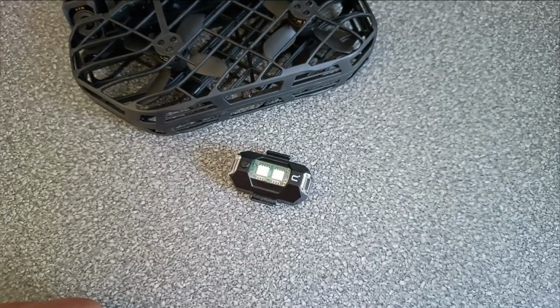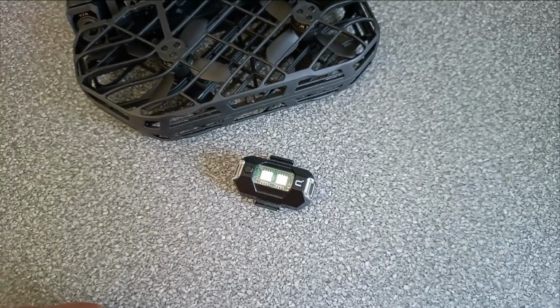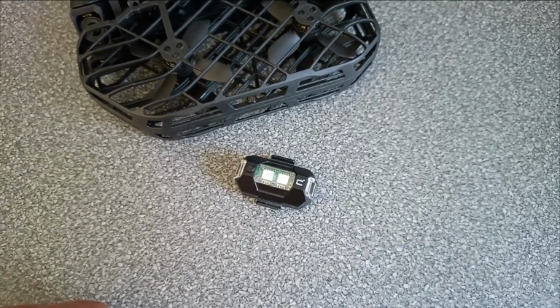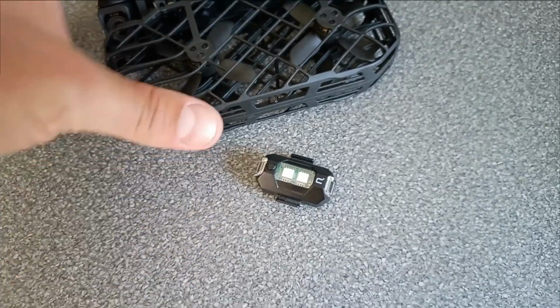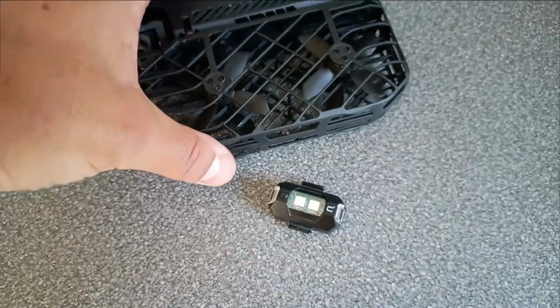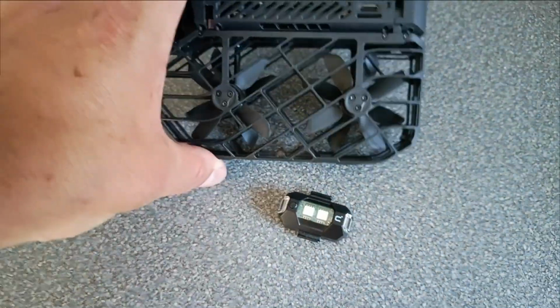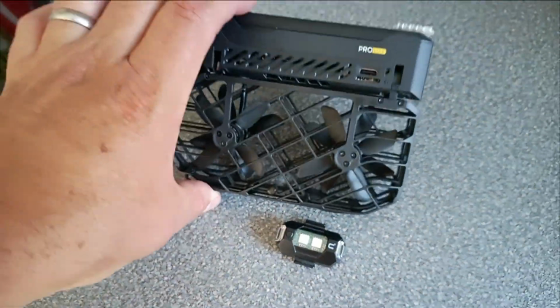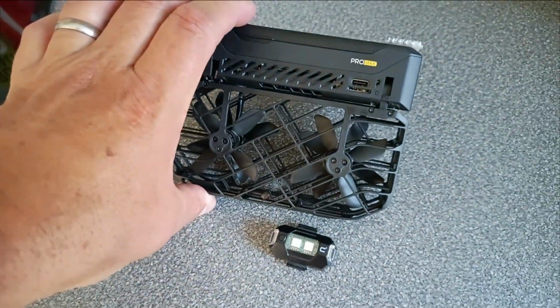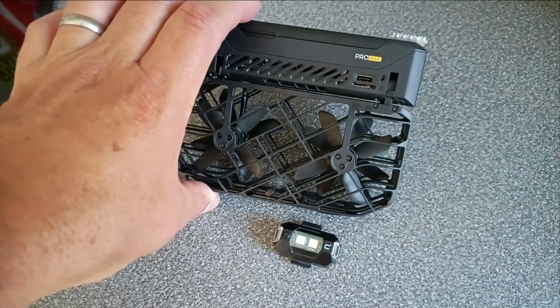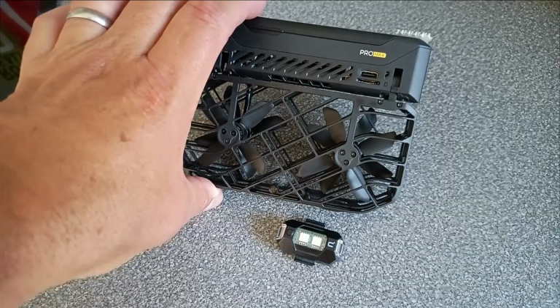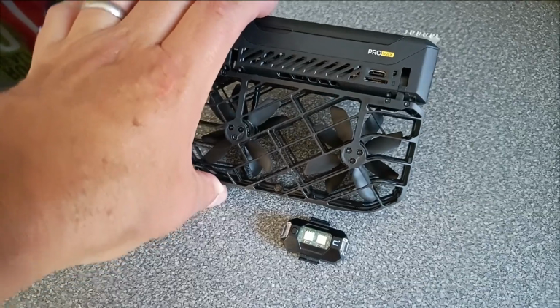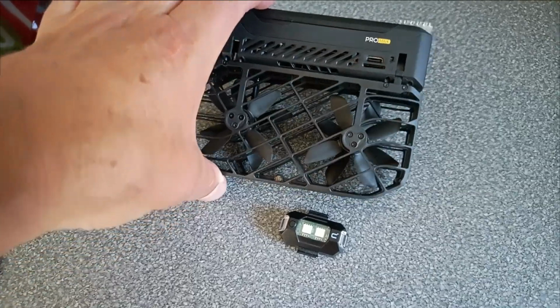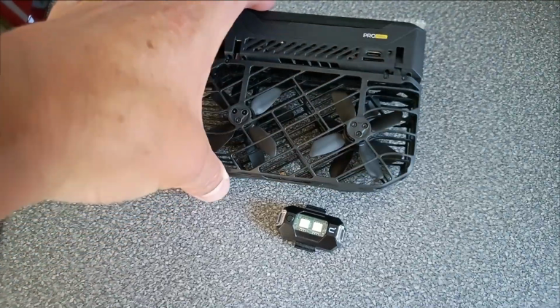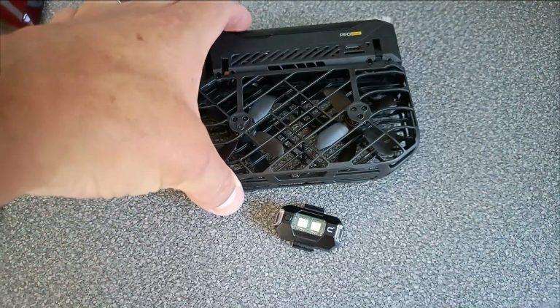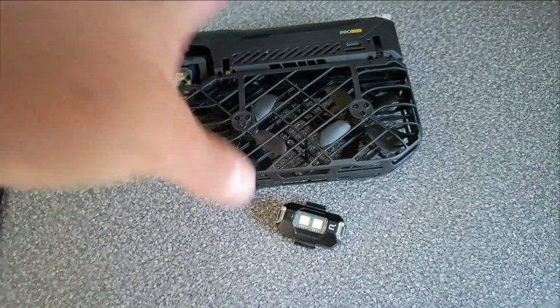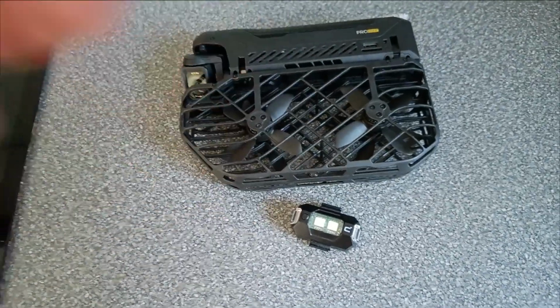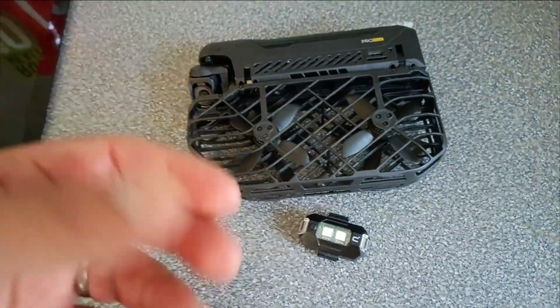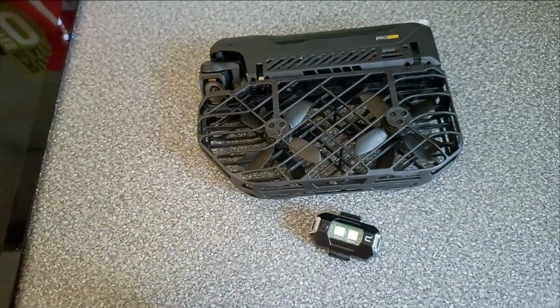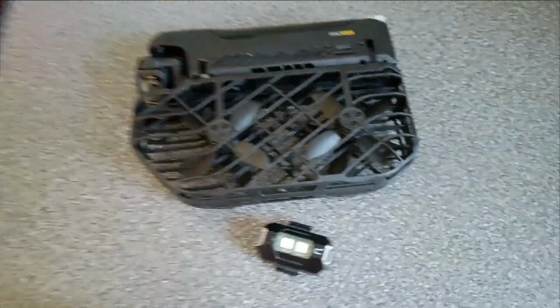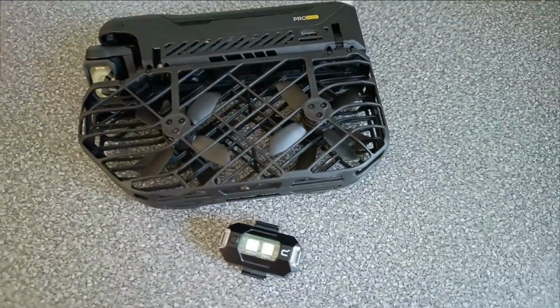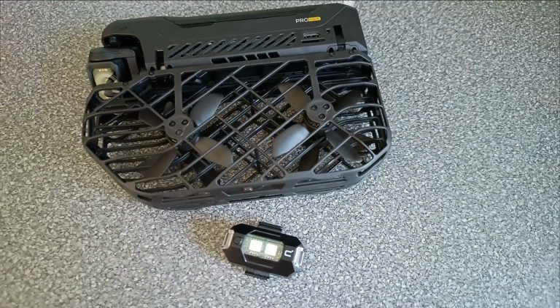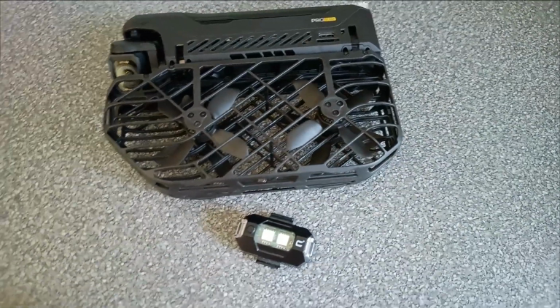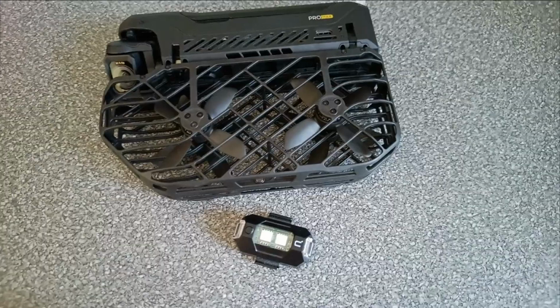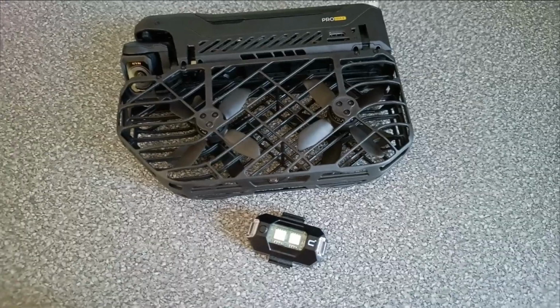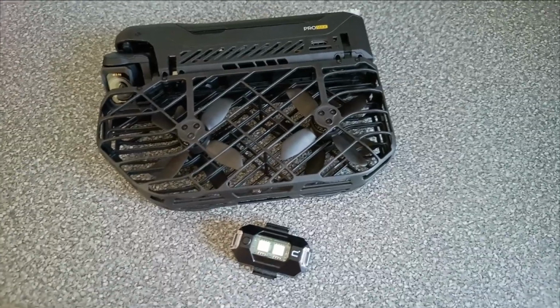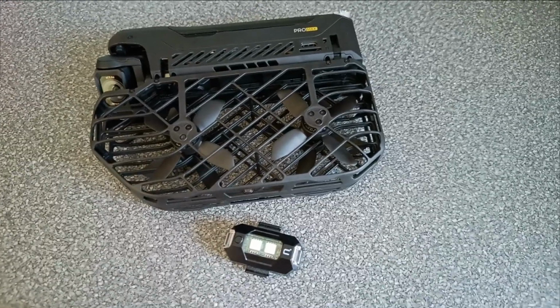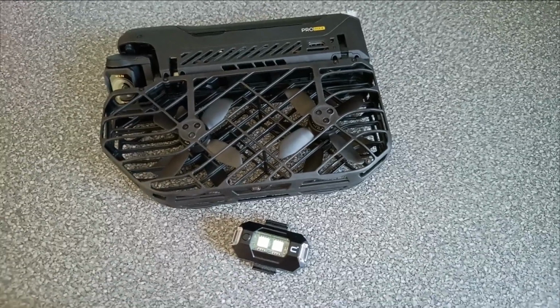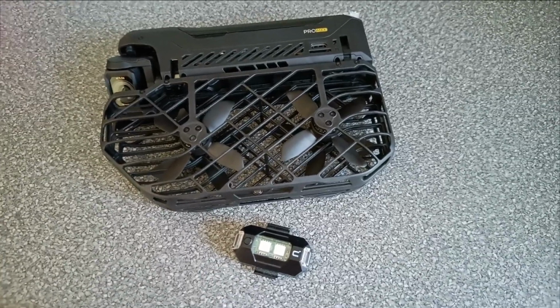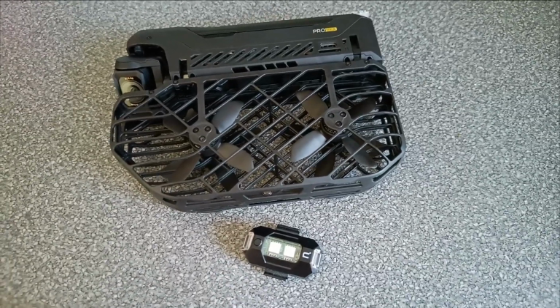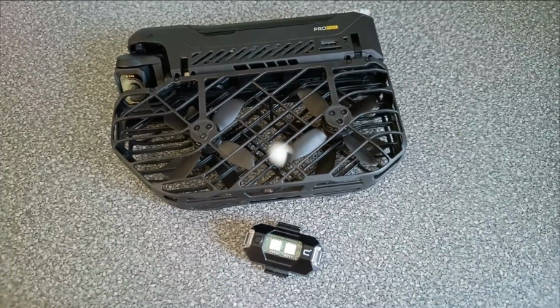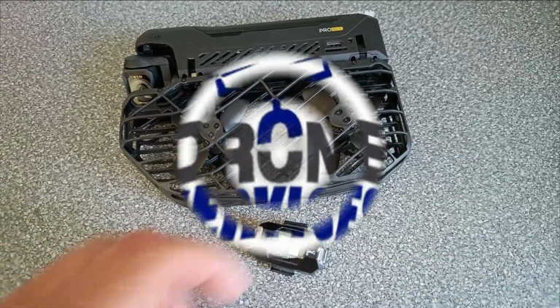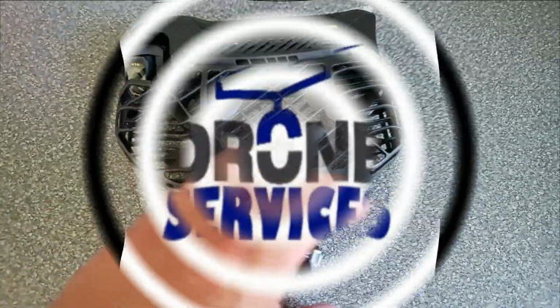We haven't got the latest beta update yet for the Pro Max, which I'm still waiting for — it should help with night flying capabilities further. I thought I'd attach the strobe light in case the drone gets lost so I can easily find it.